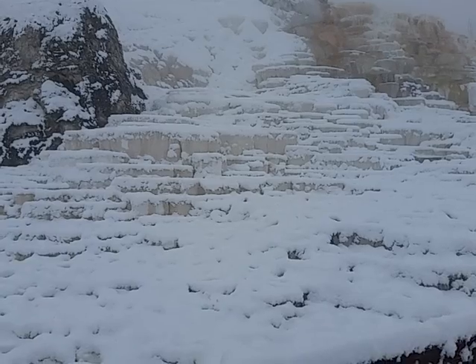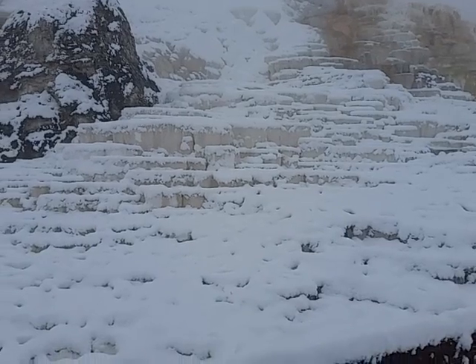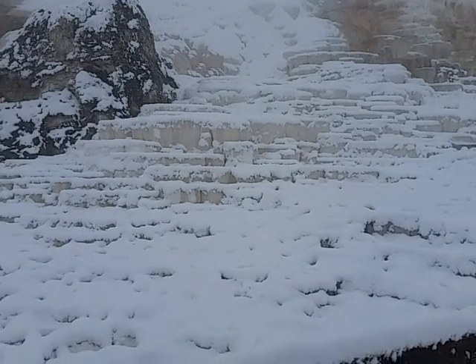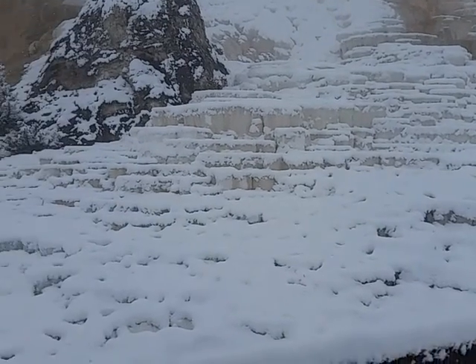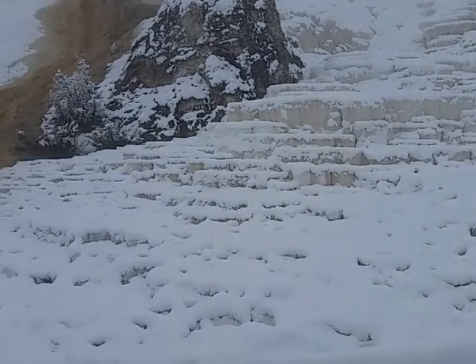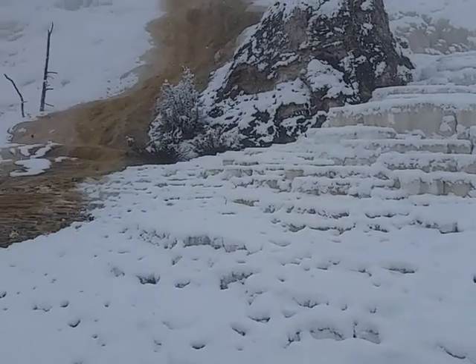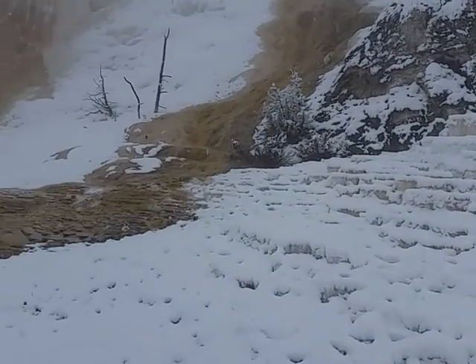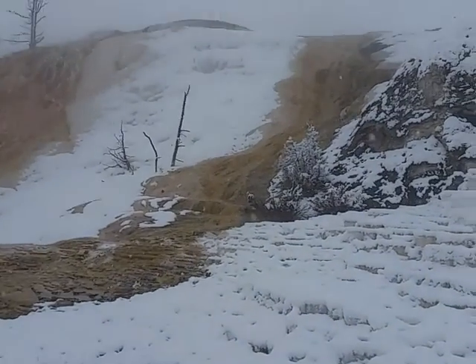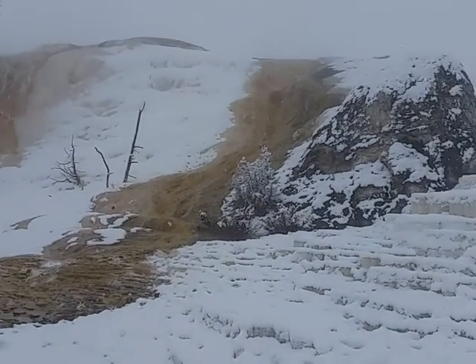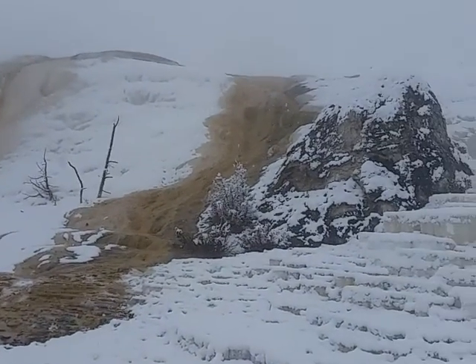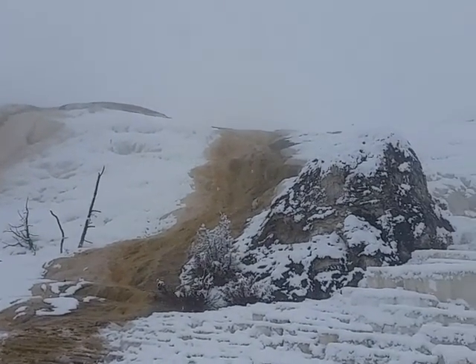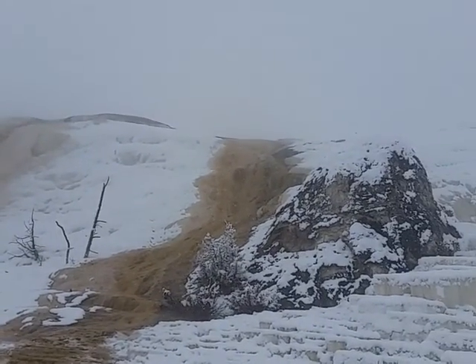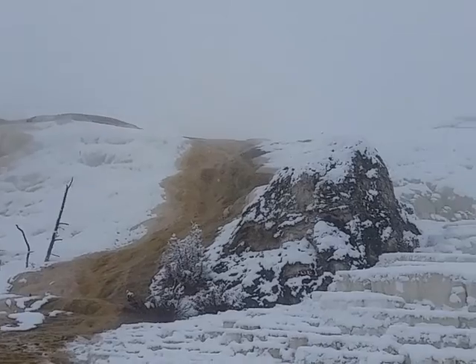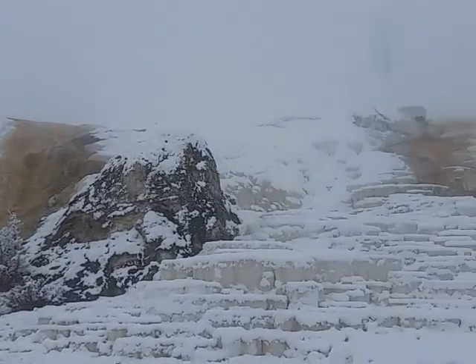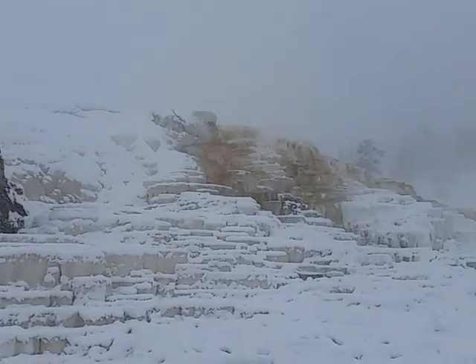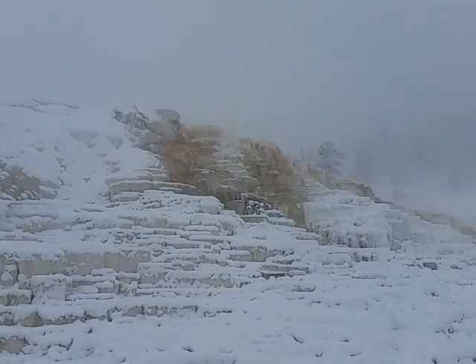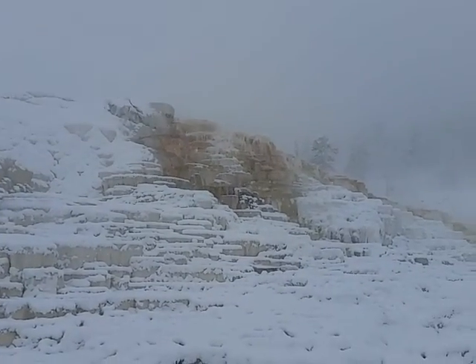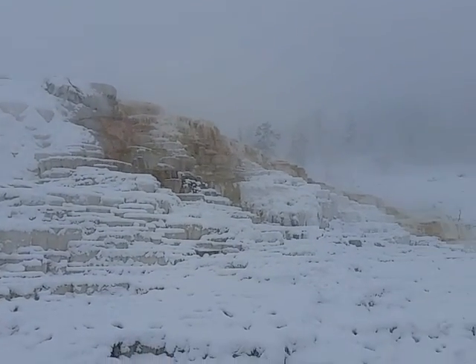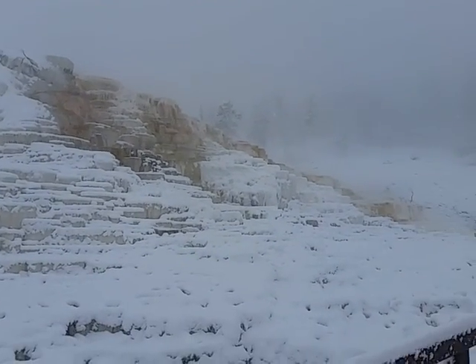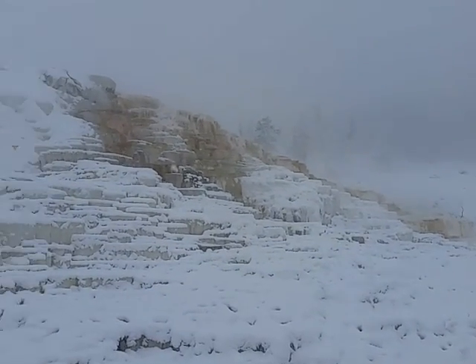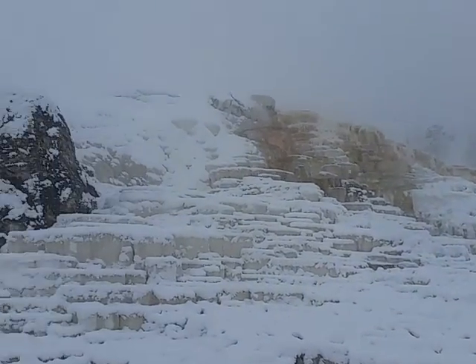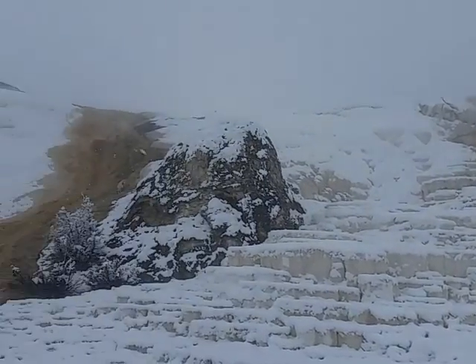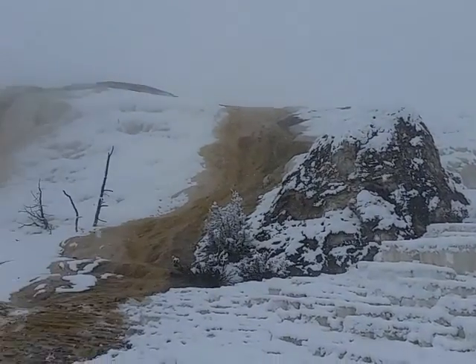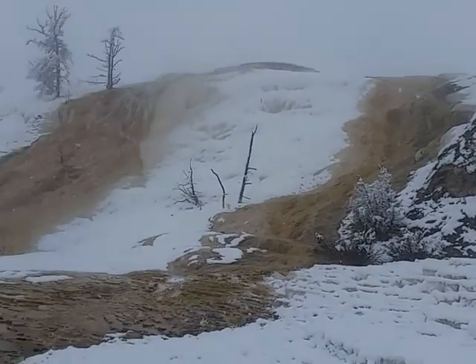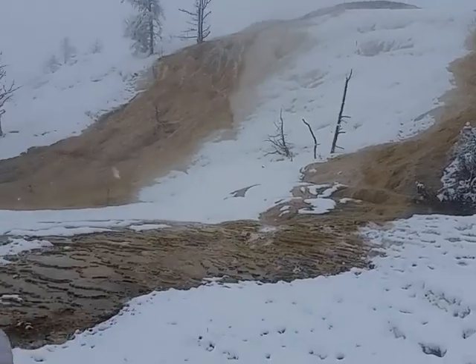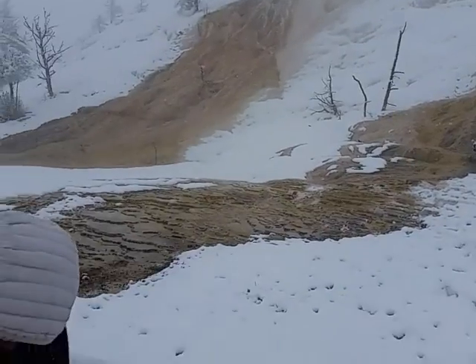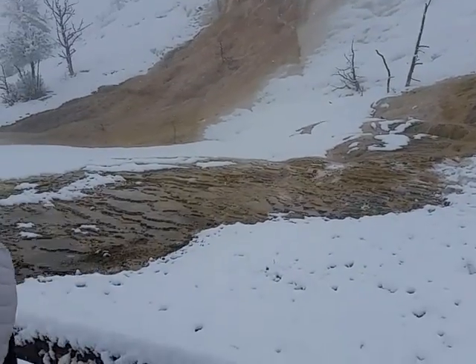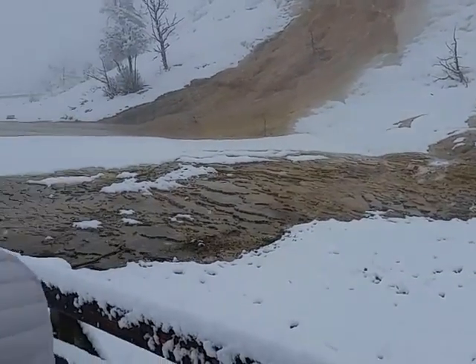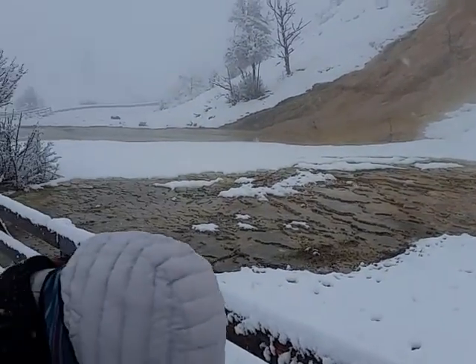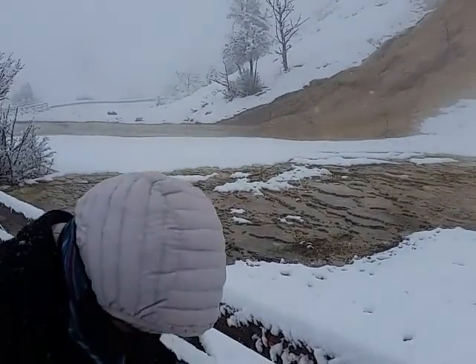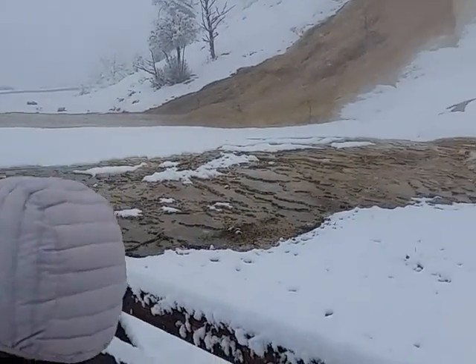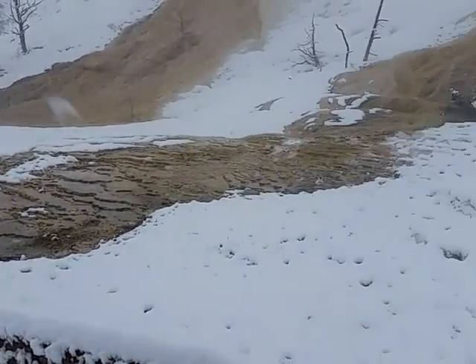These are natural formations. We have the thermal vents above and the water flowing down — the hot water melts the snow. The robins are obviously enjoying it.